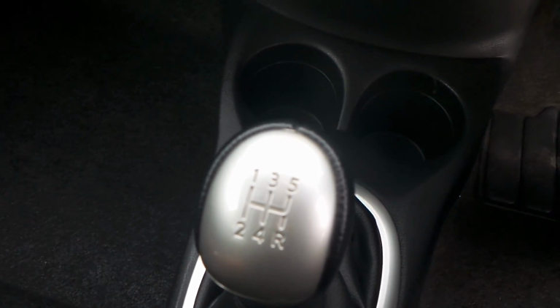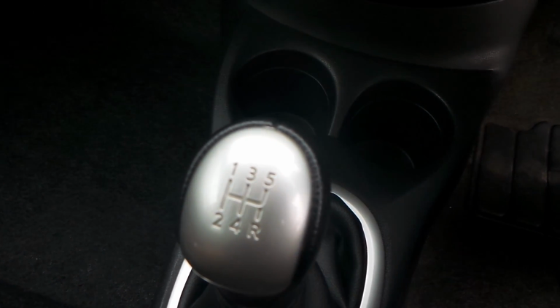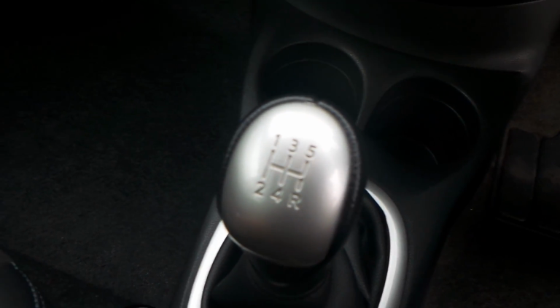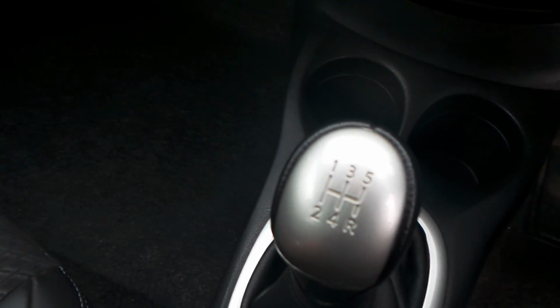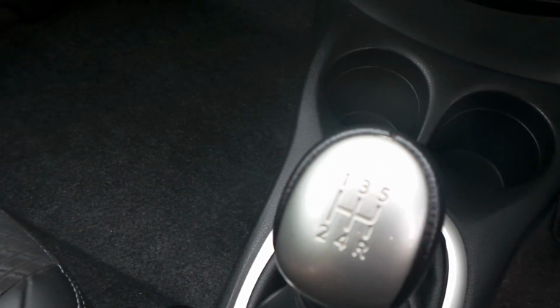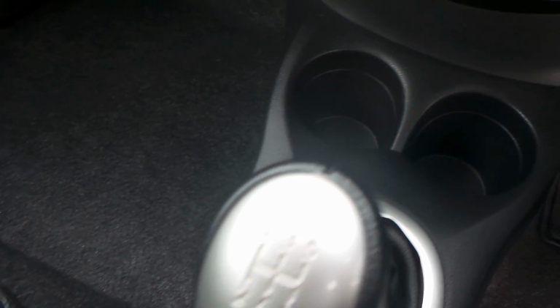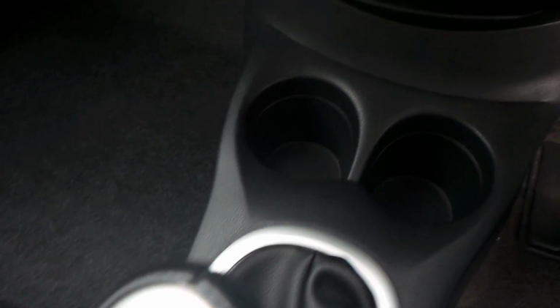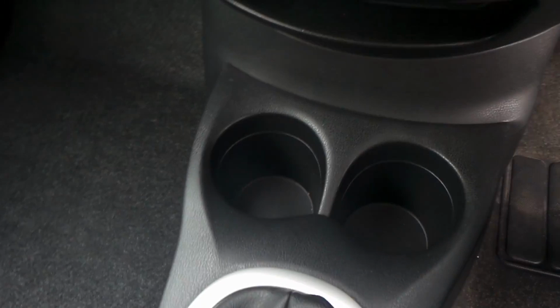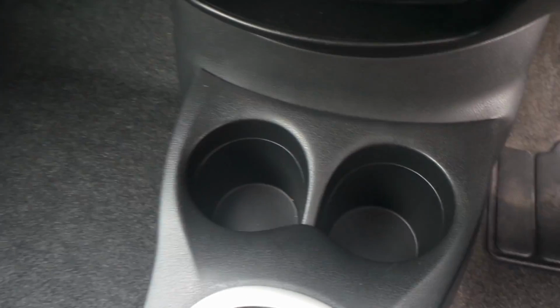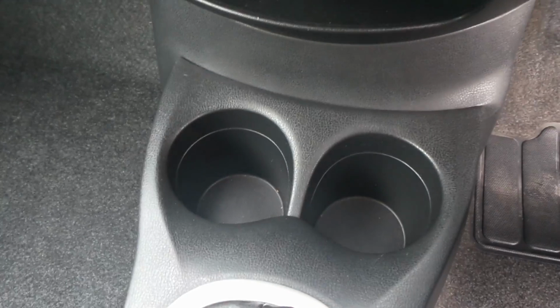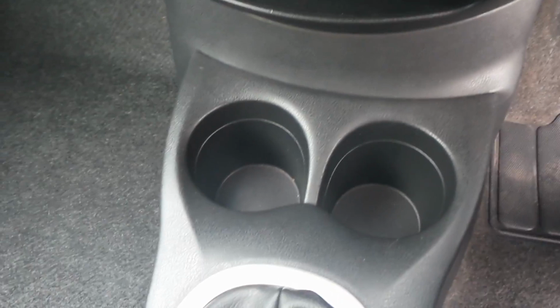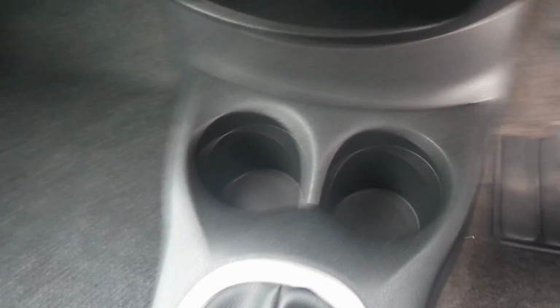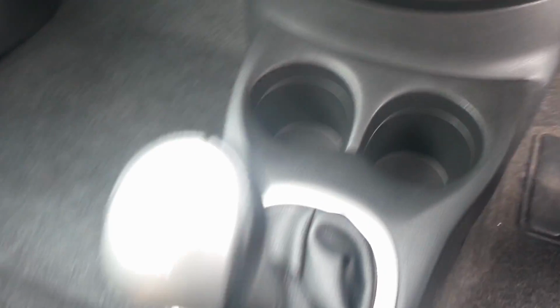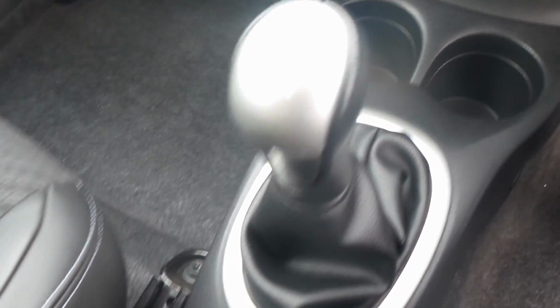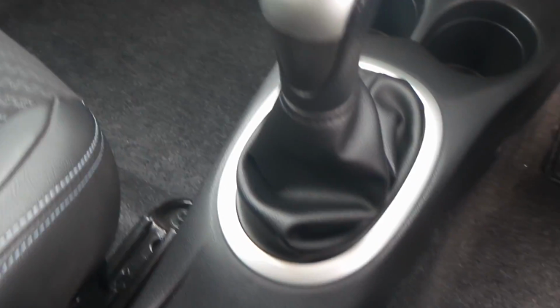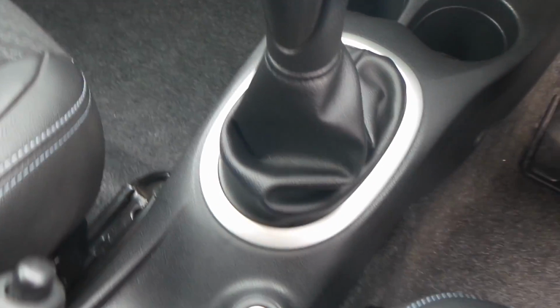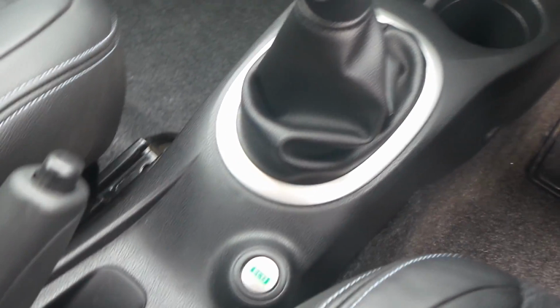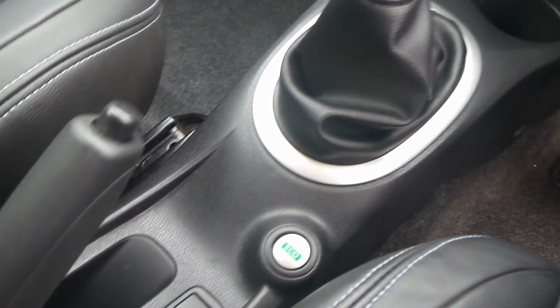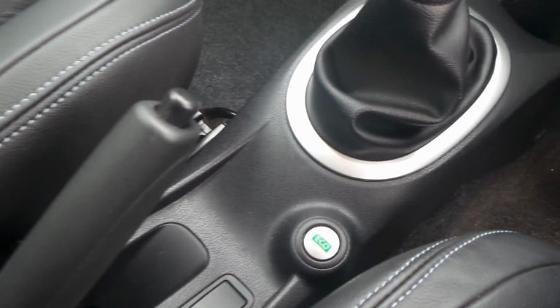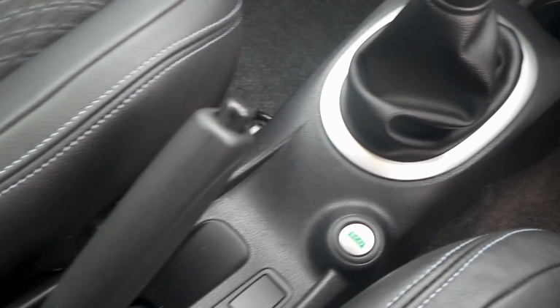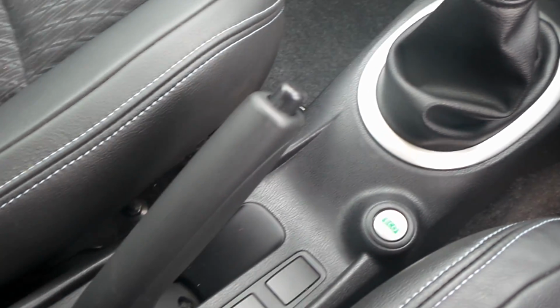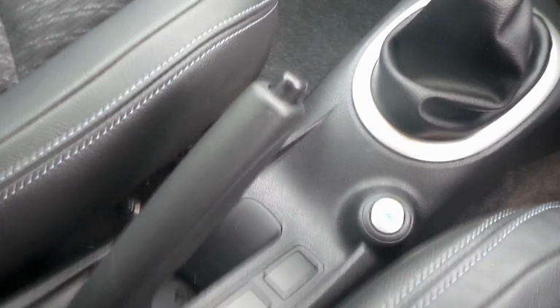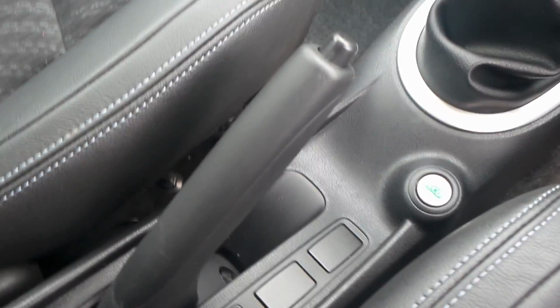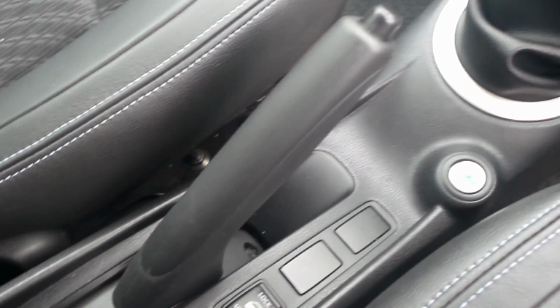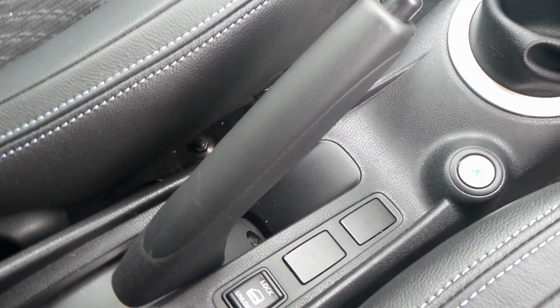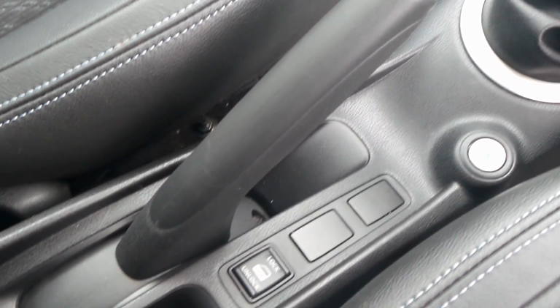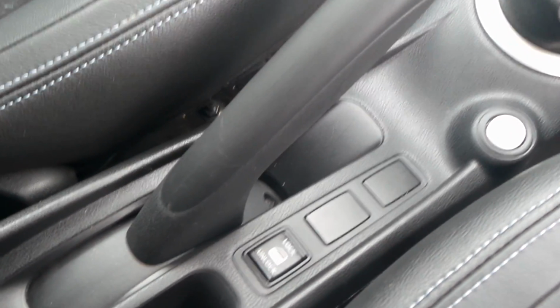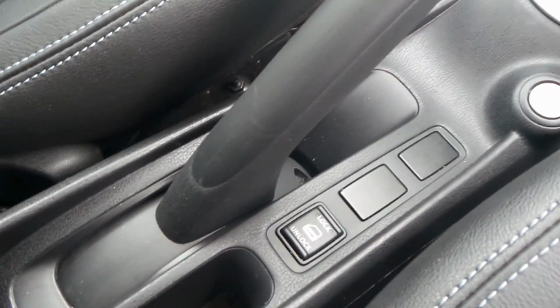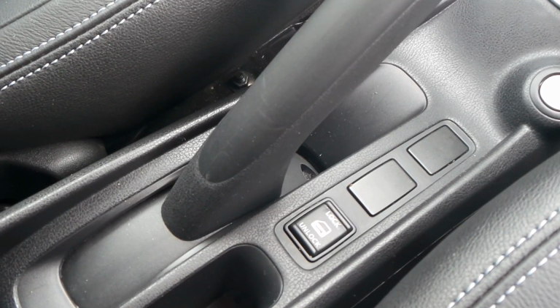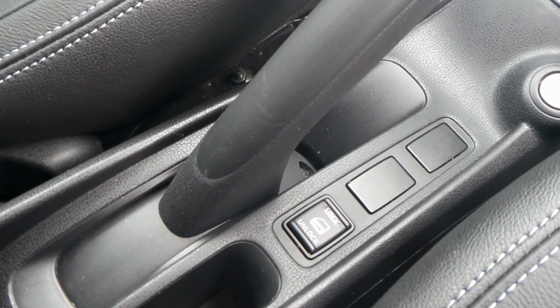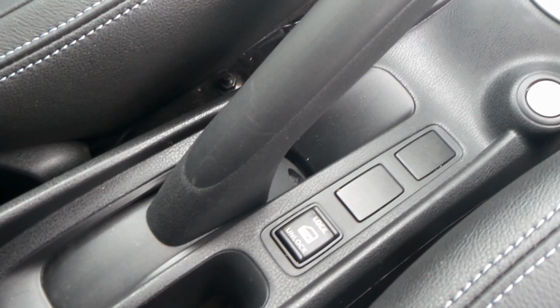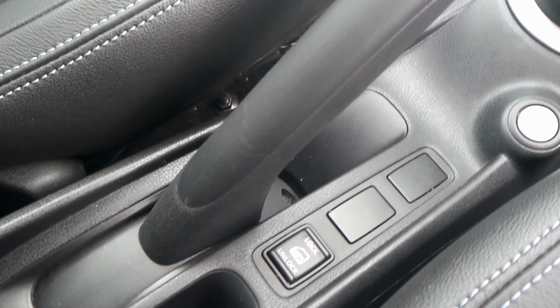You've got a 5-speed gearbox, a couple of drinks holders, an eco drive button, and your central locking button.